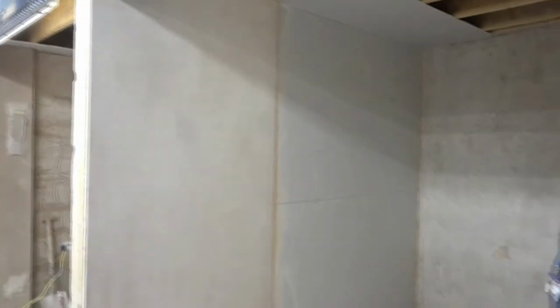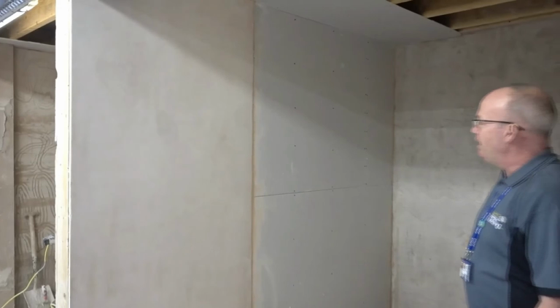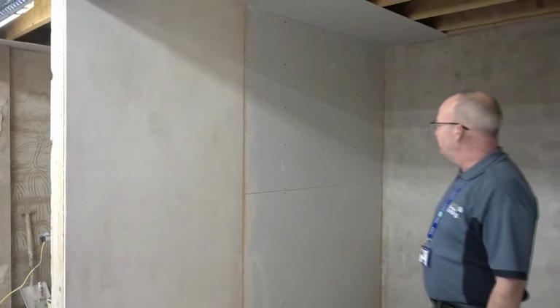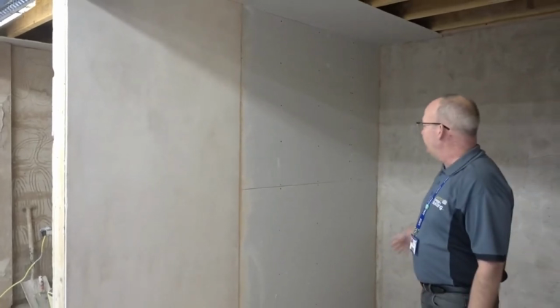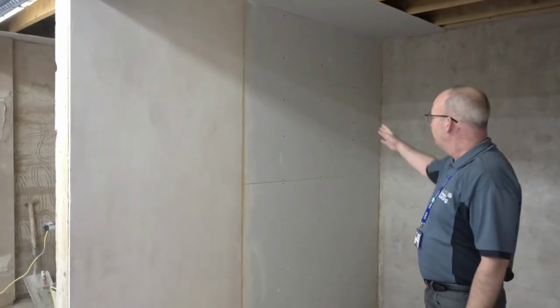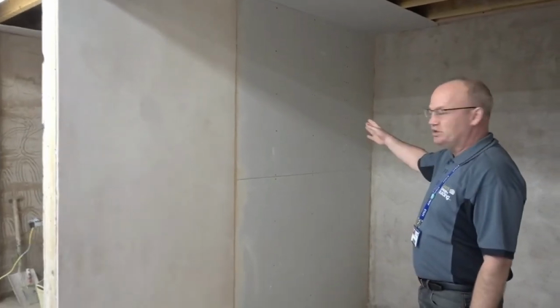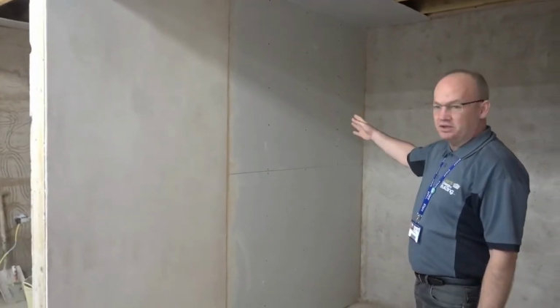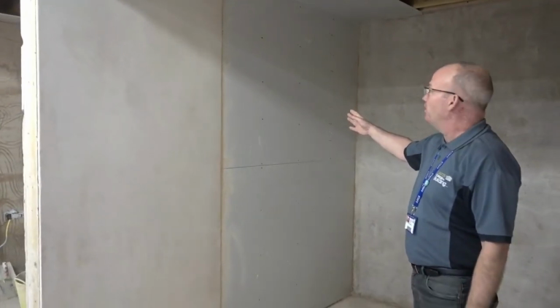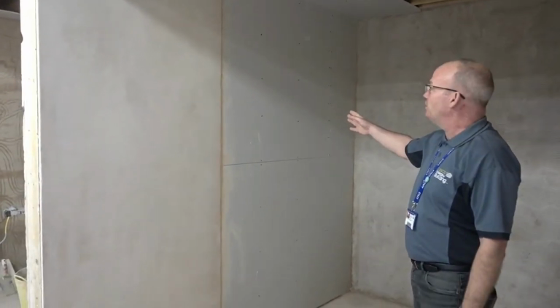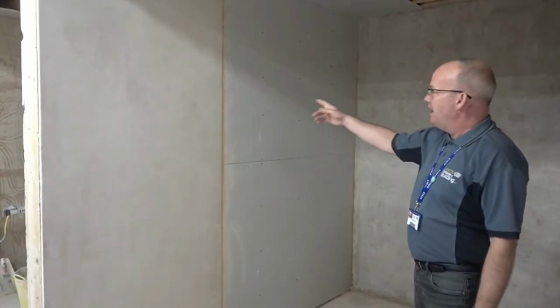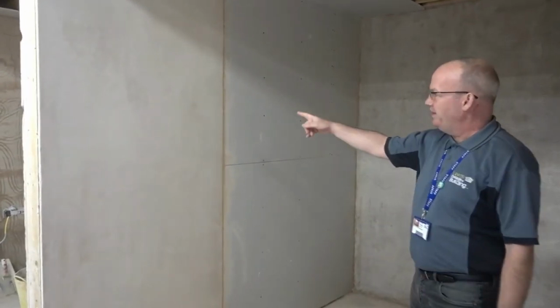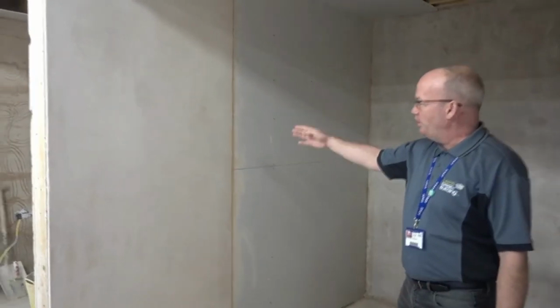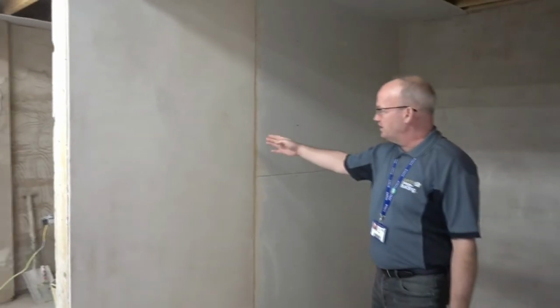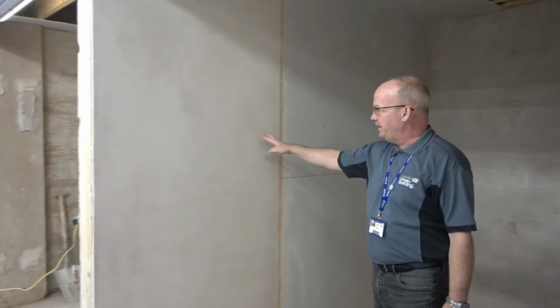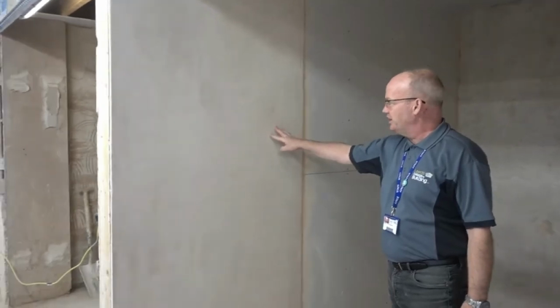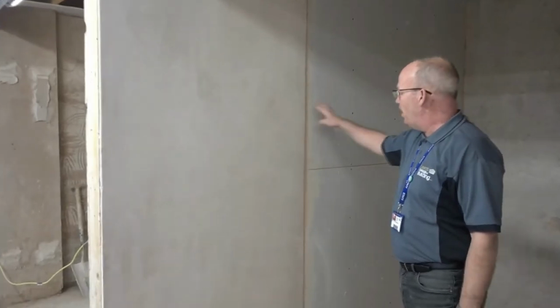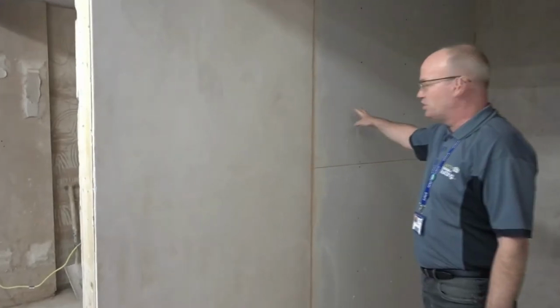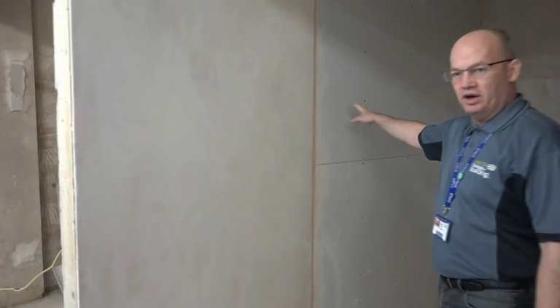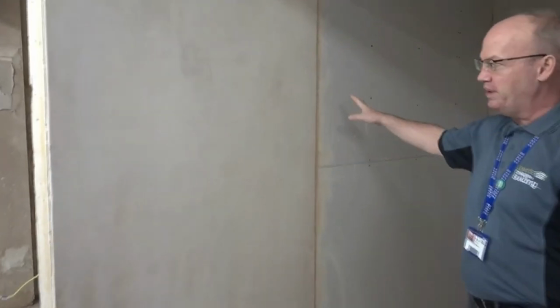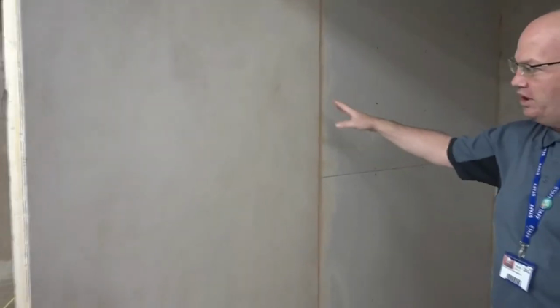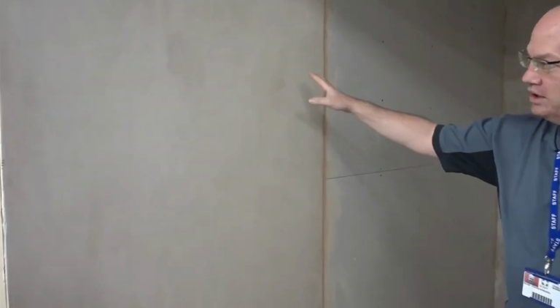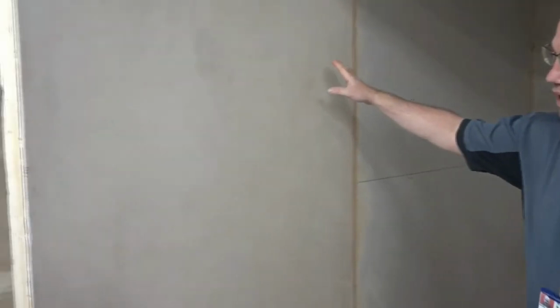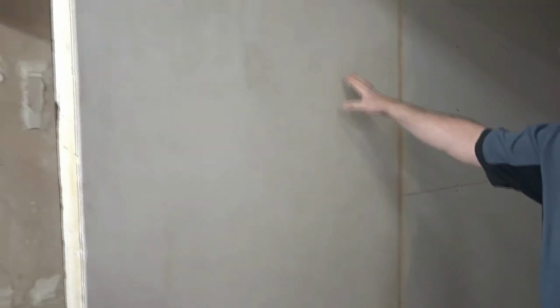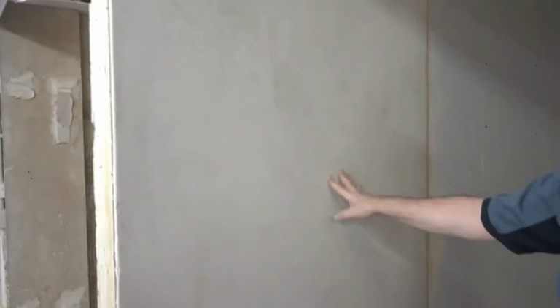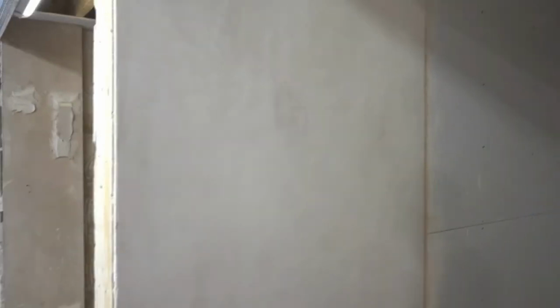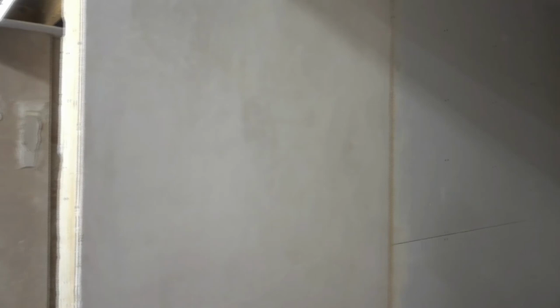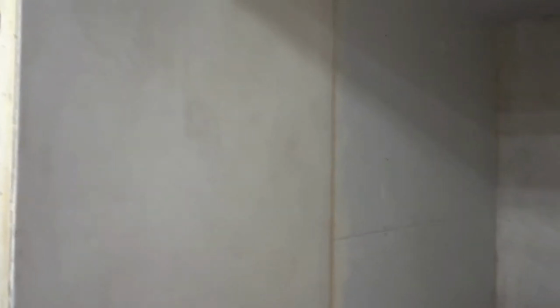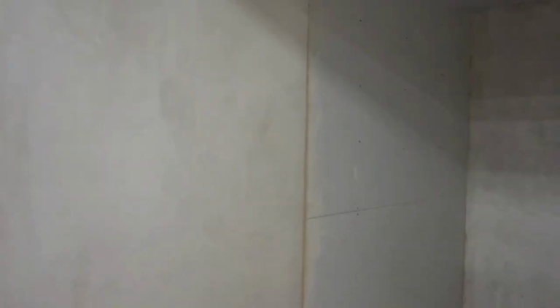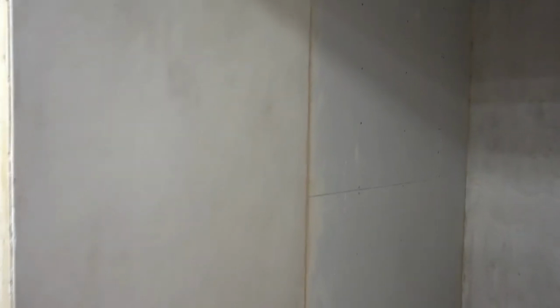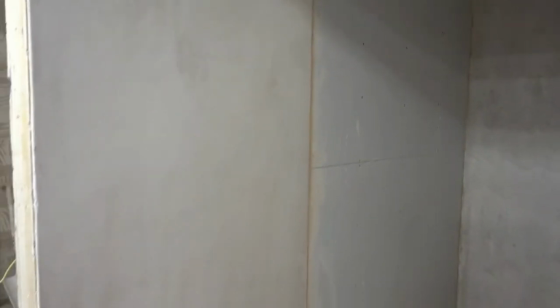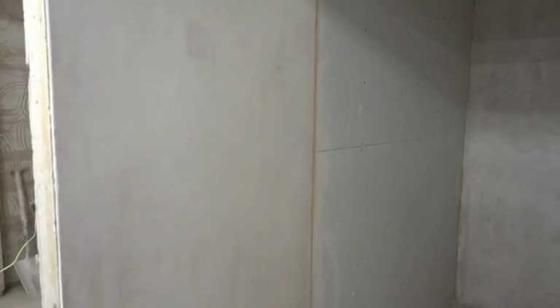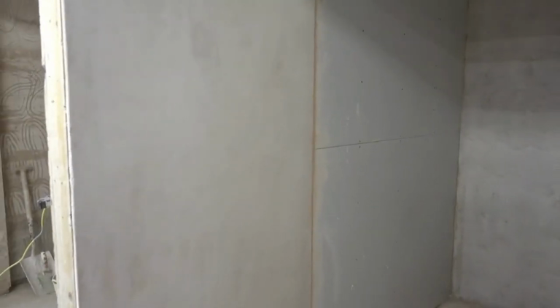So here we can see that the students have plasterboarded the walls and then this is what we call the skim finish. You can see what happens when we cut over the plaster board — we've got a lovely smooth finish over there. So it's to a professional British standard.